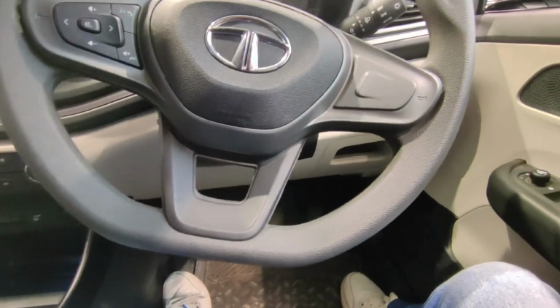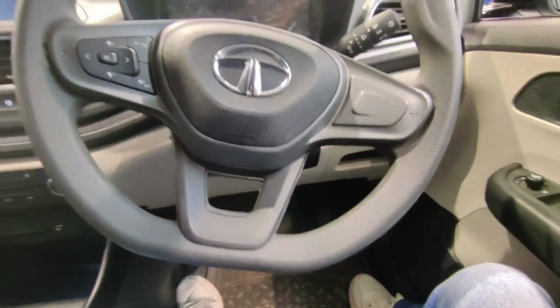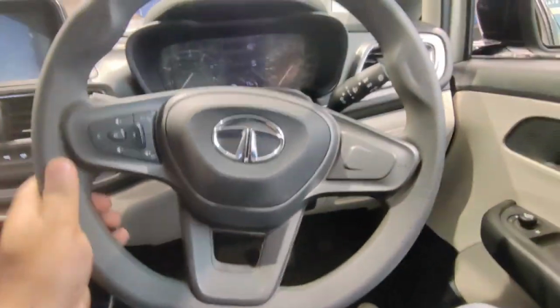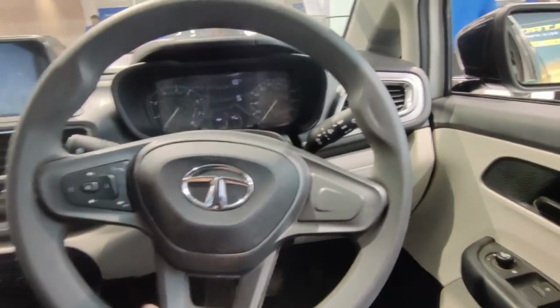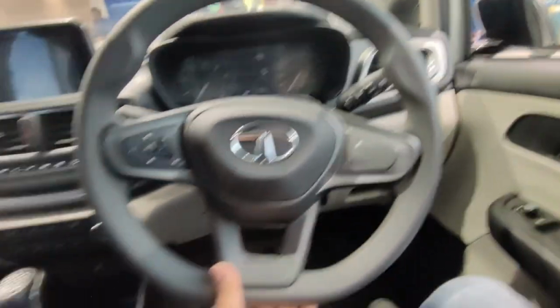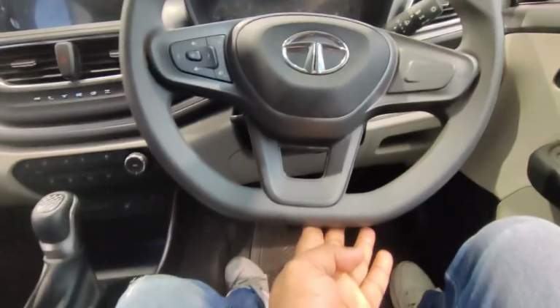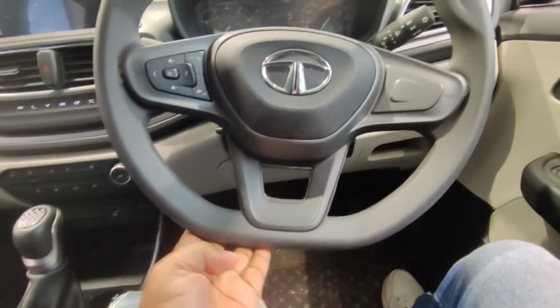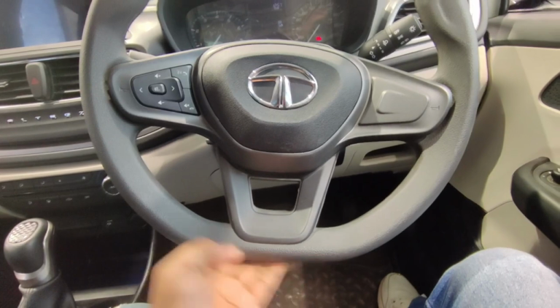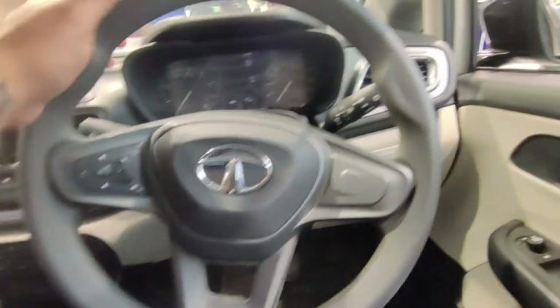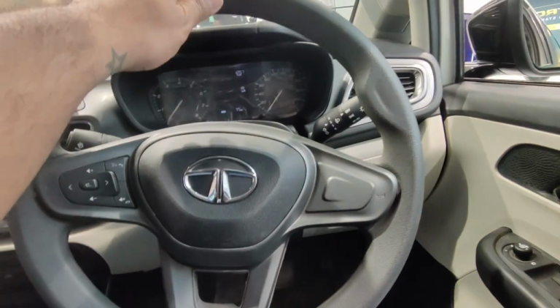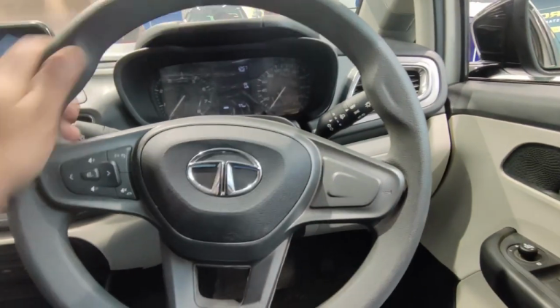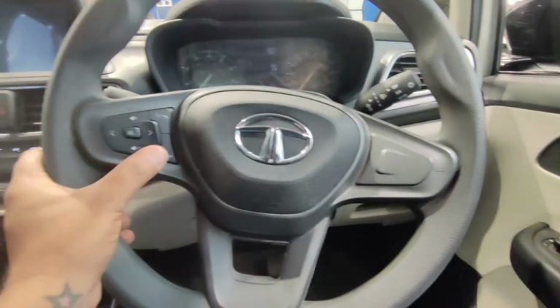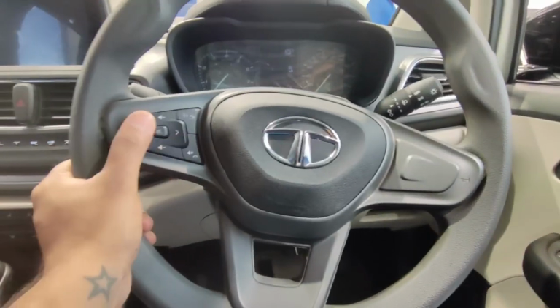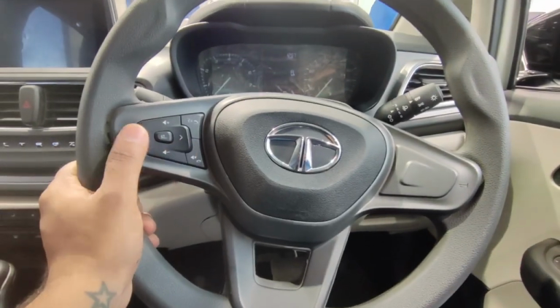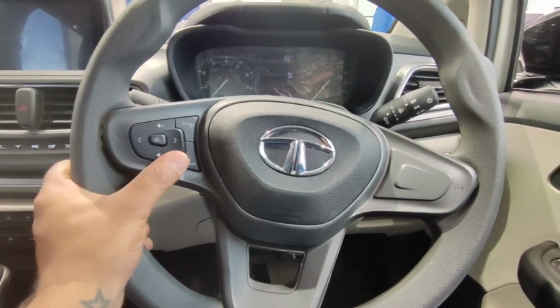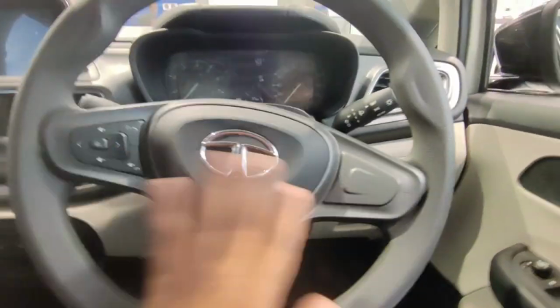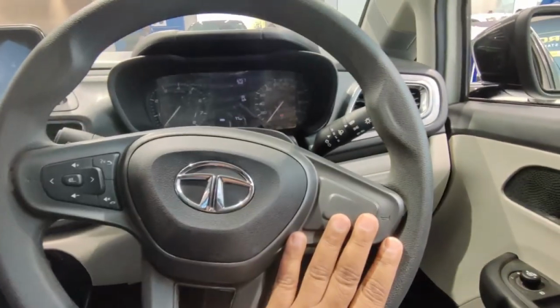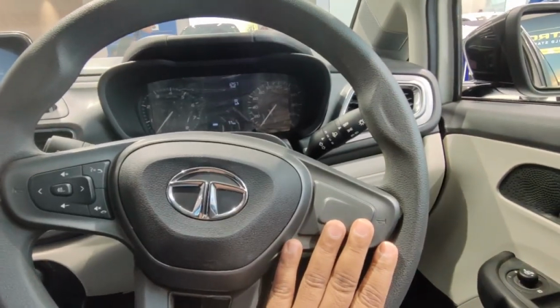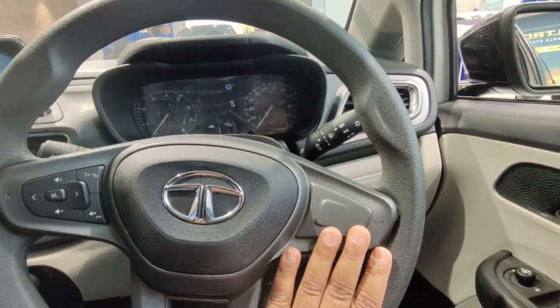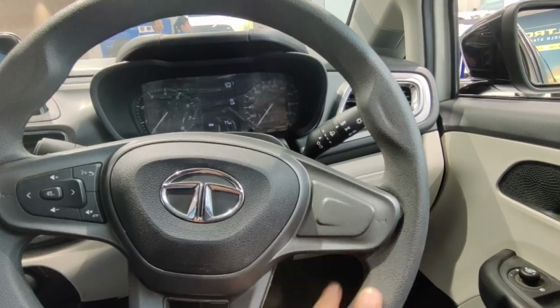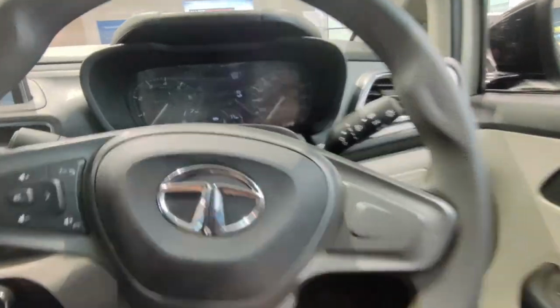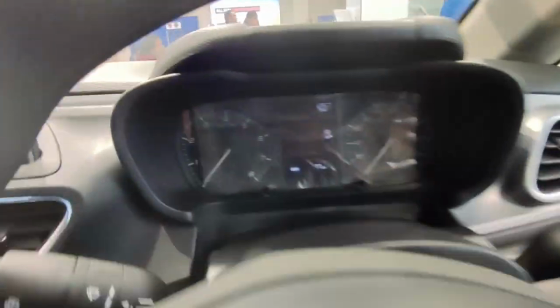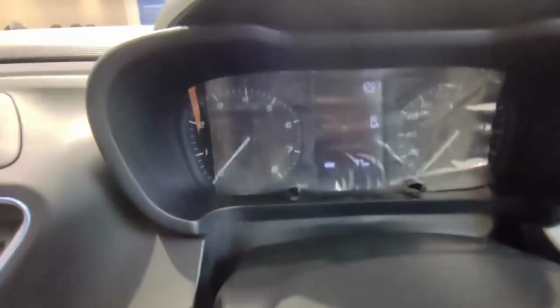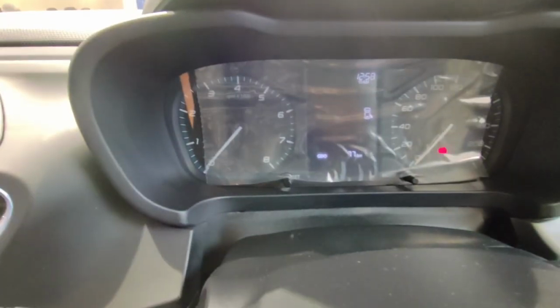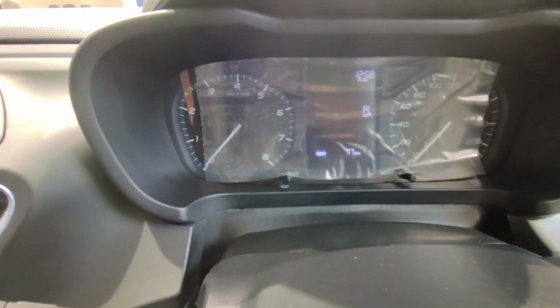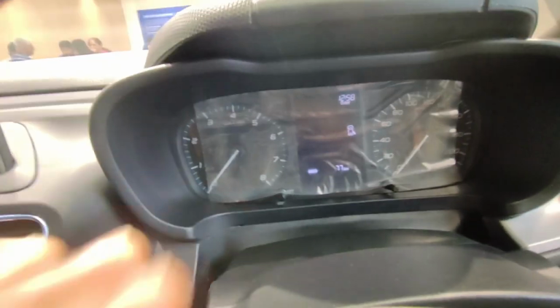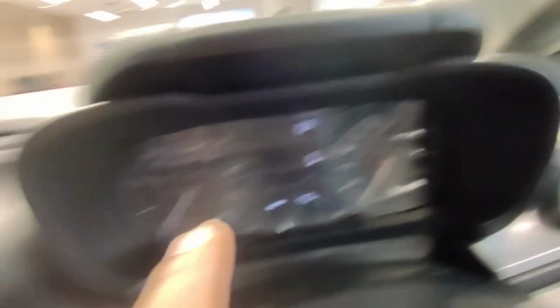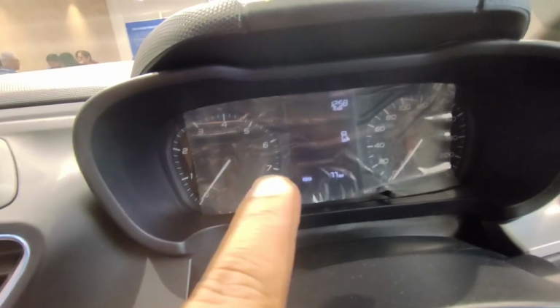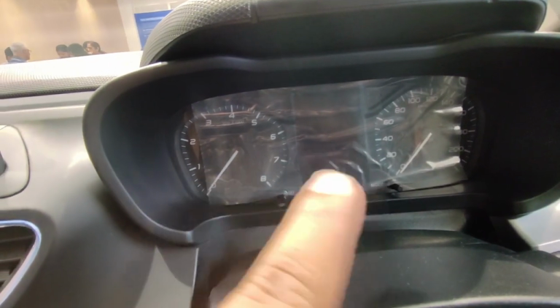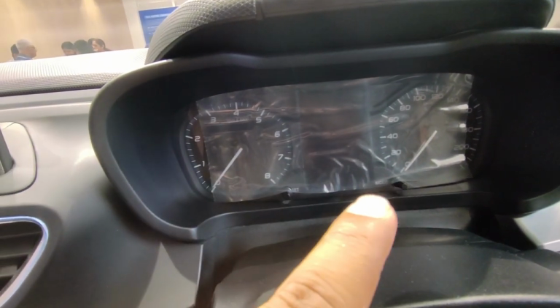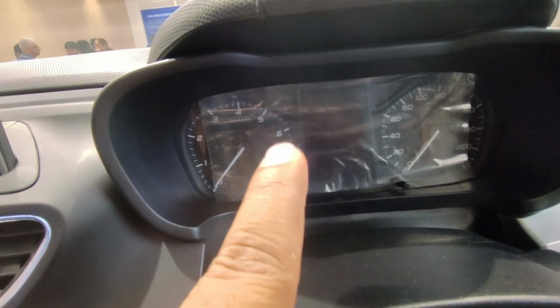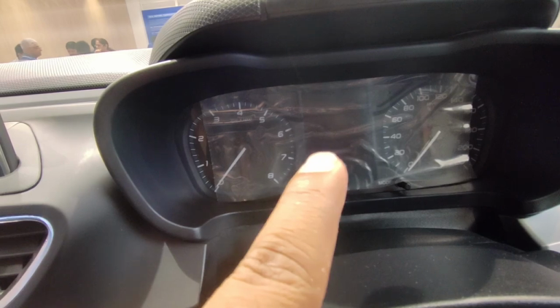You will get a flat-bottom steering wheel here, along with music controls. Cruise controls are not available in this model. For the instrument cluster, you get a tachometer and speedometer, with an MID display in the center.